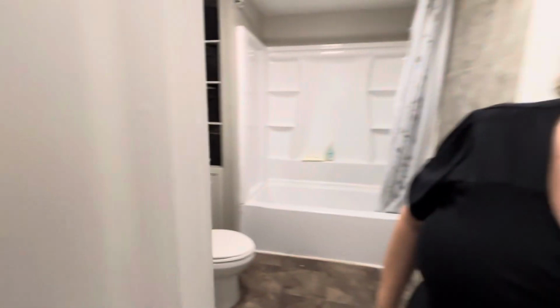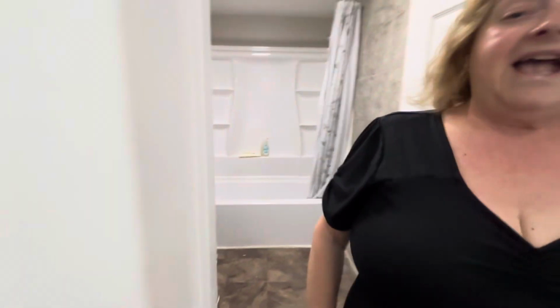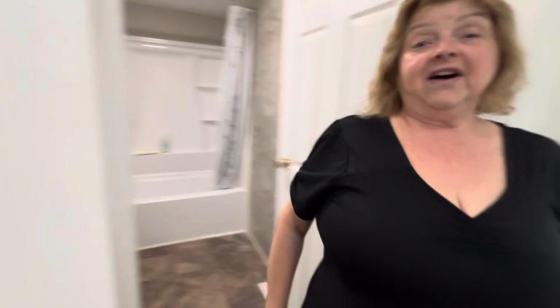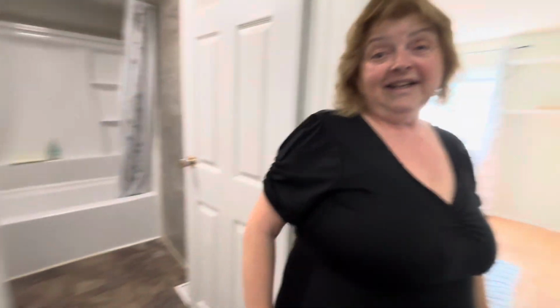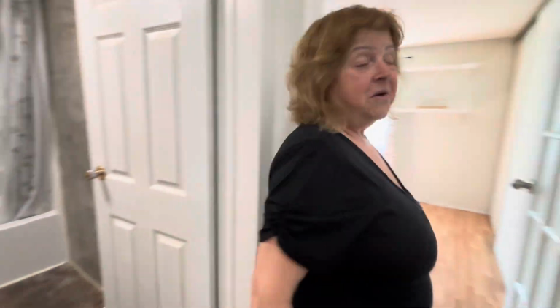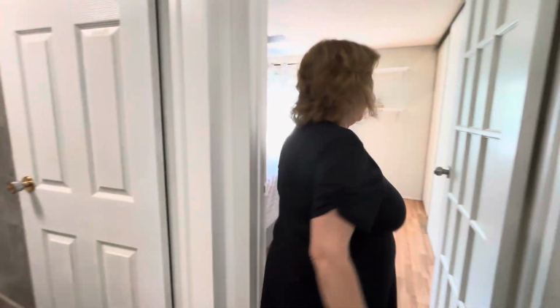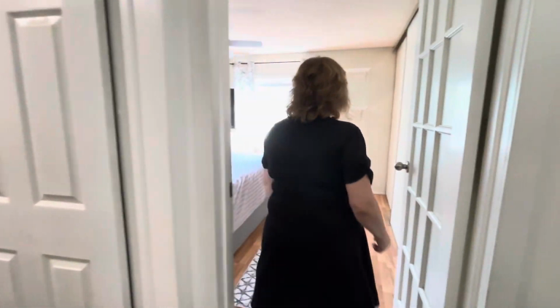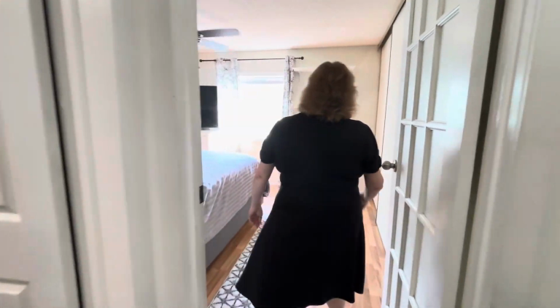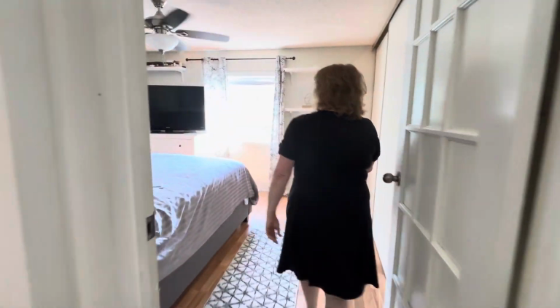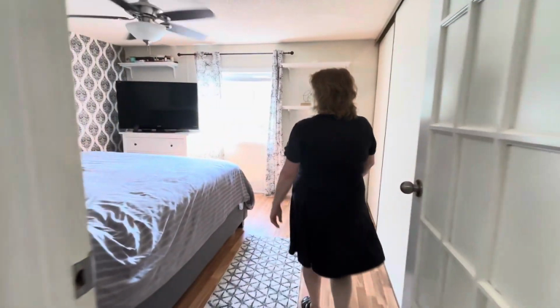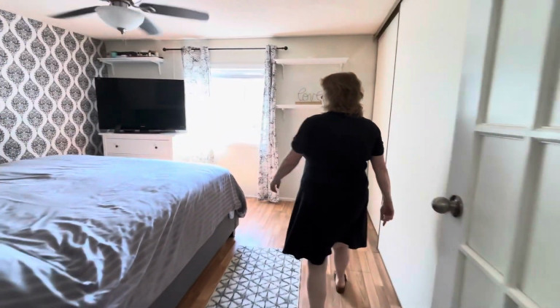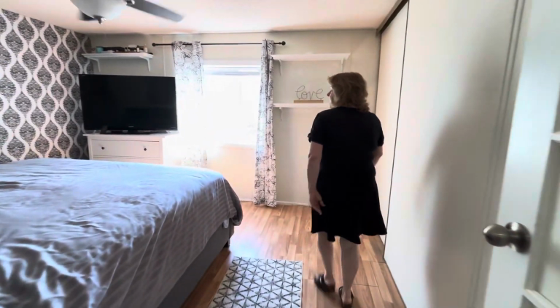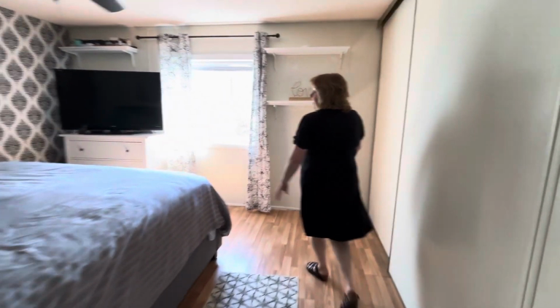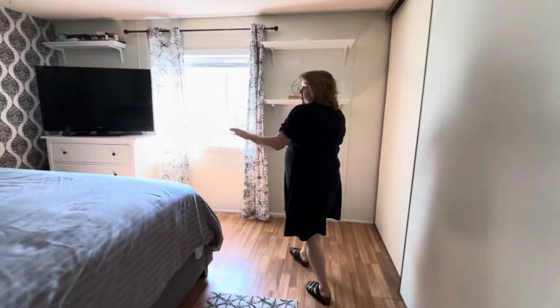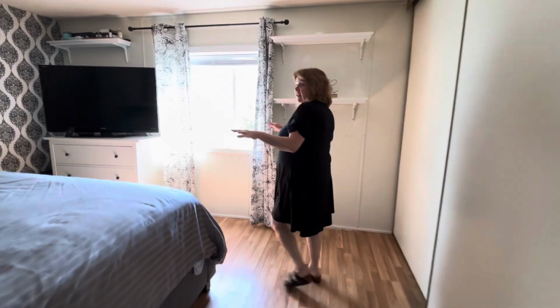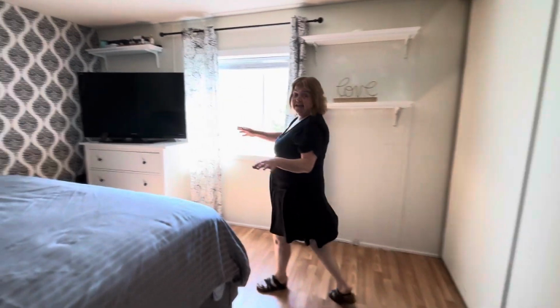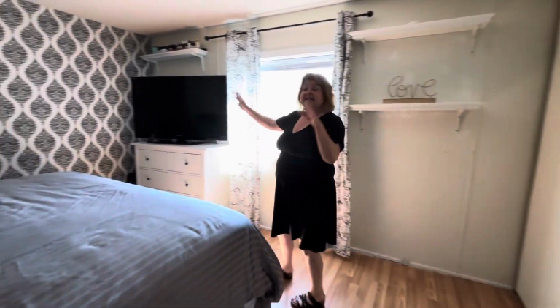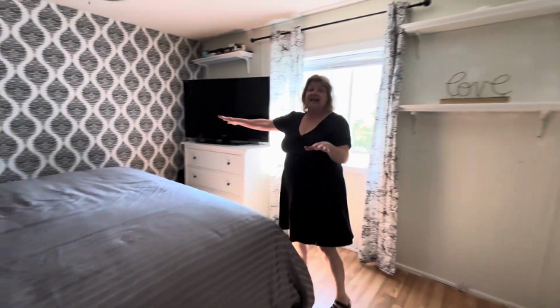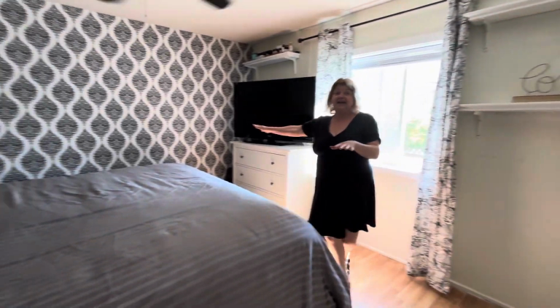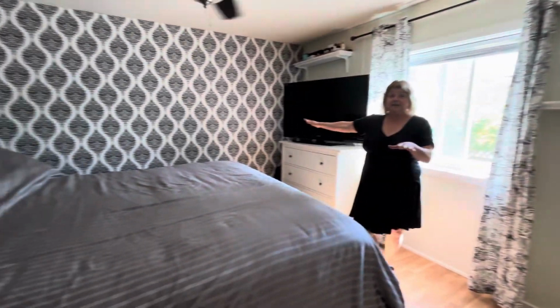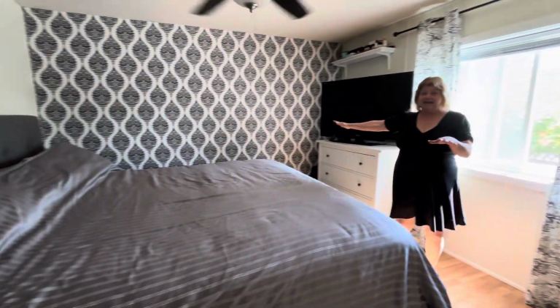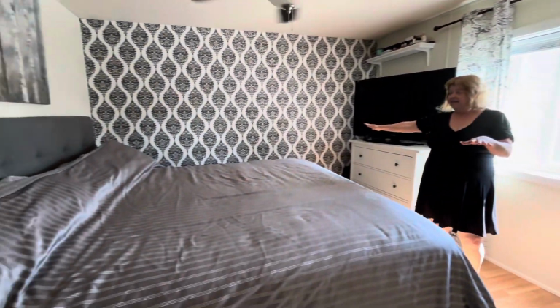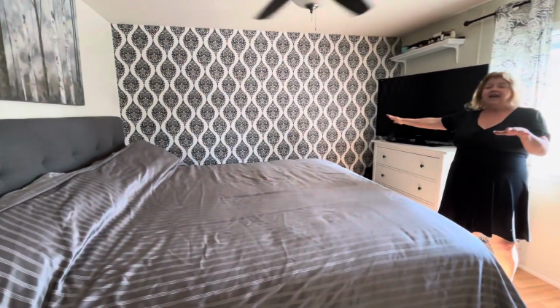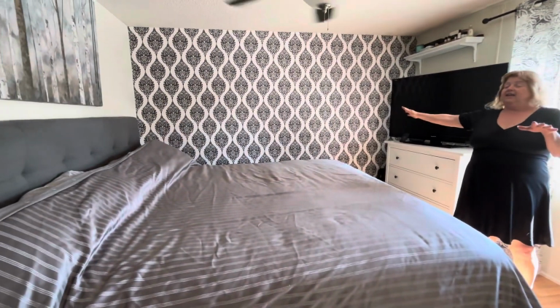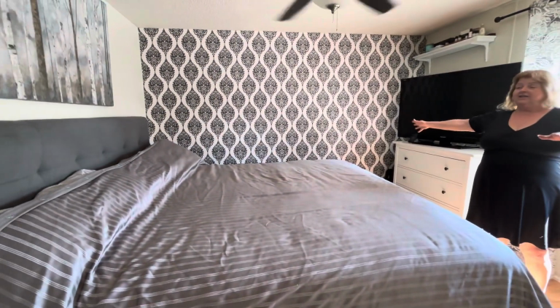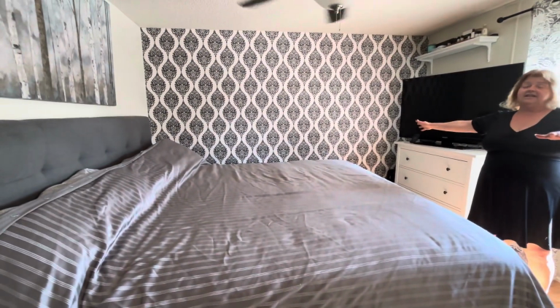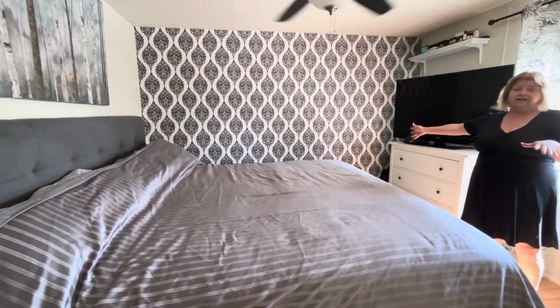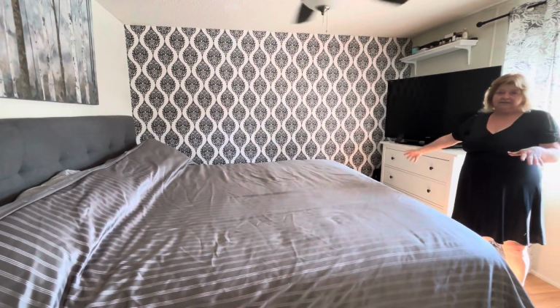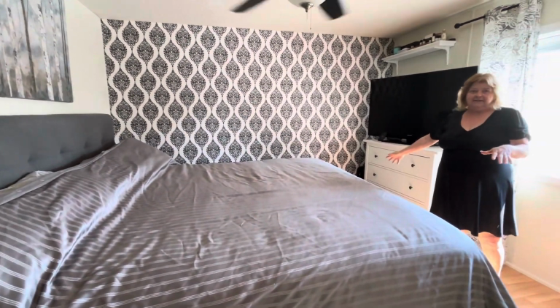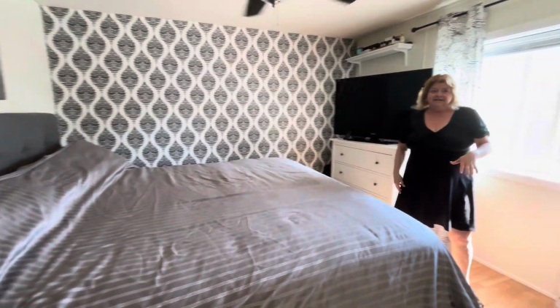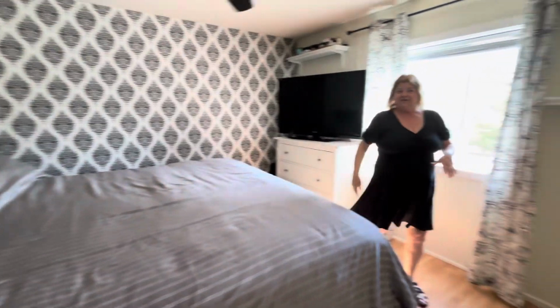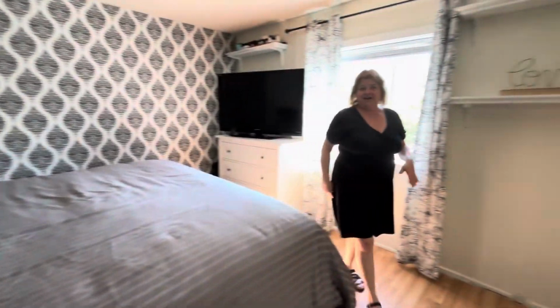And finally, we have the primary suite. This is a king-size bed and it looks like a single. Right on.